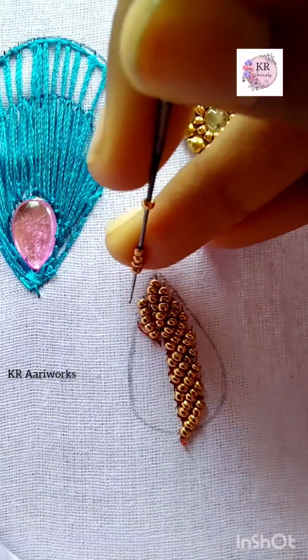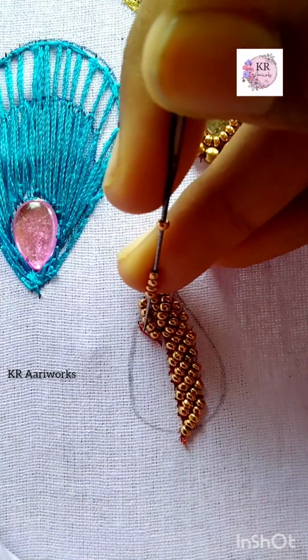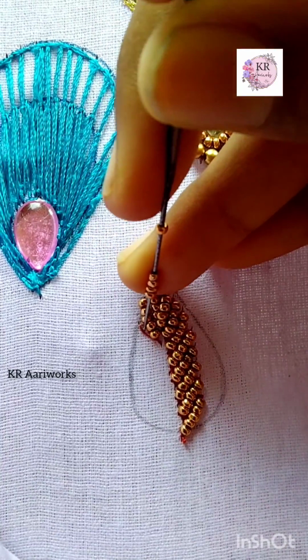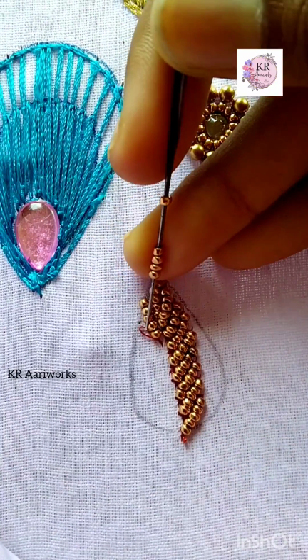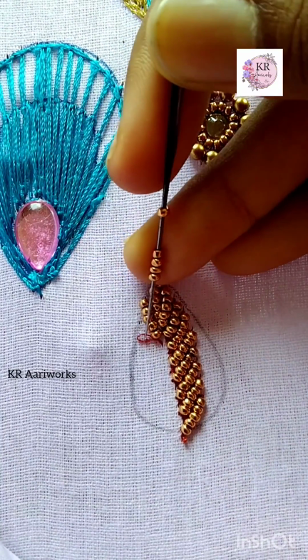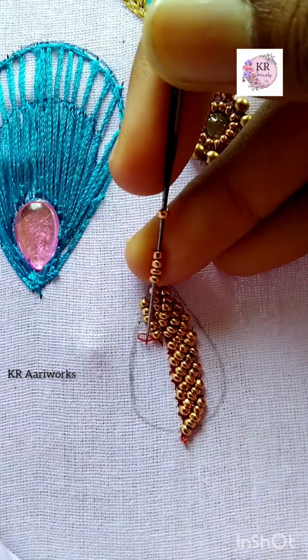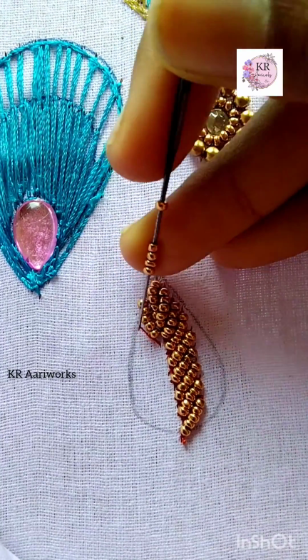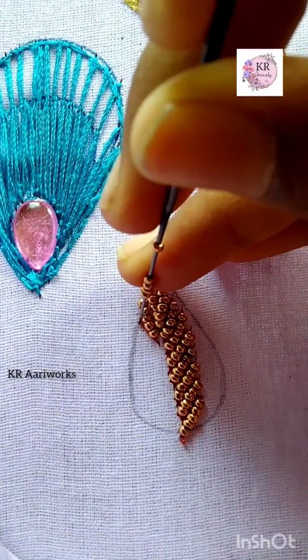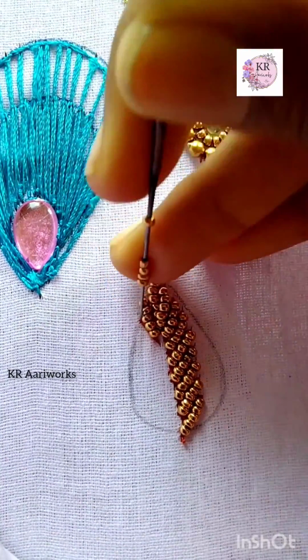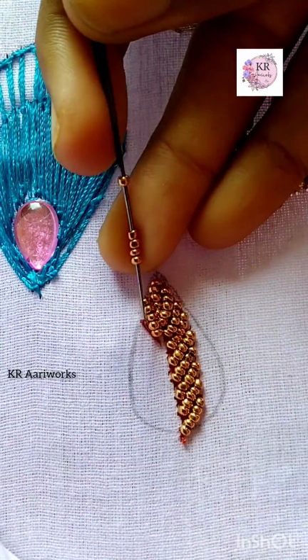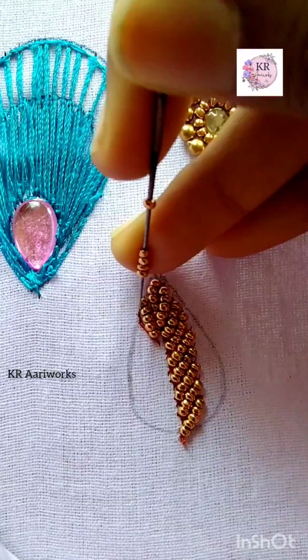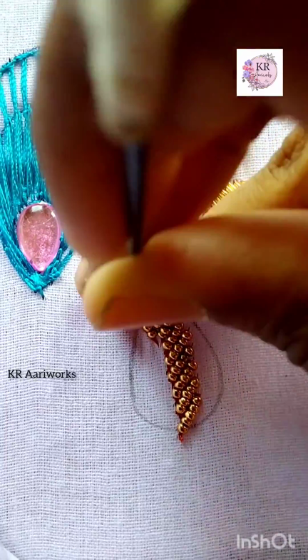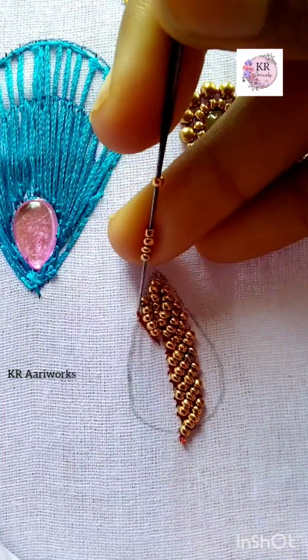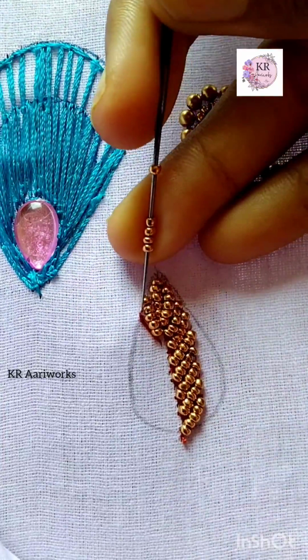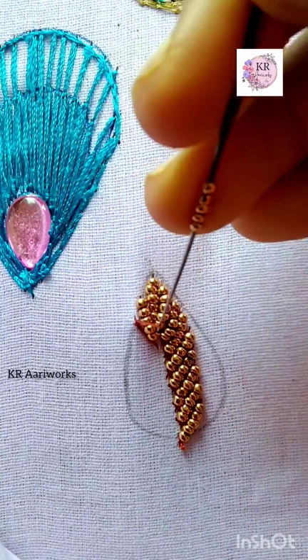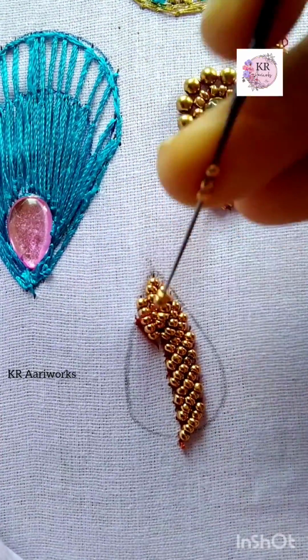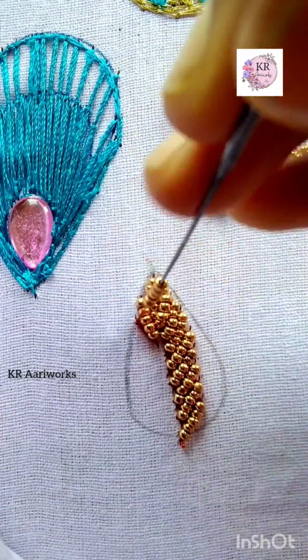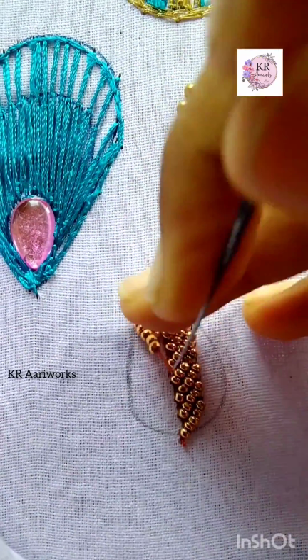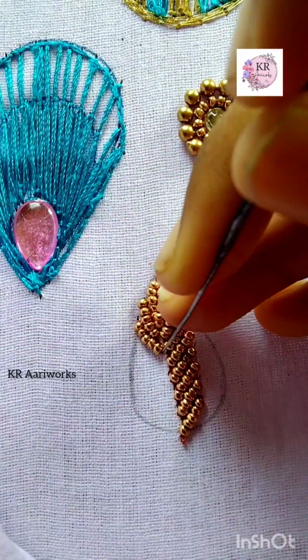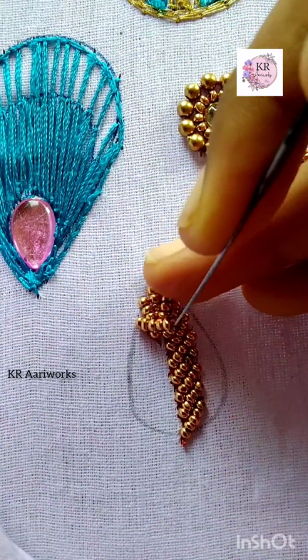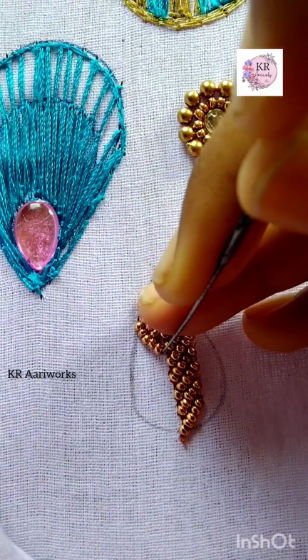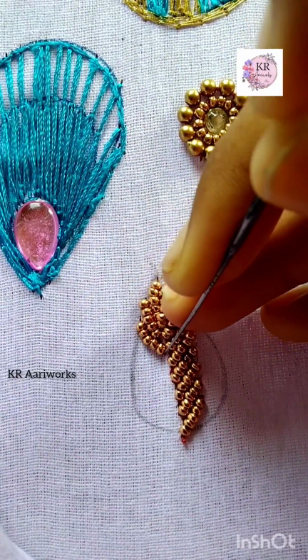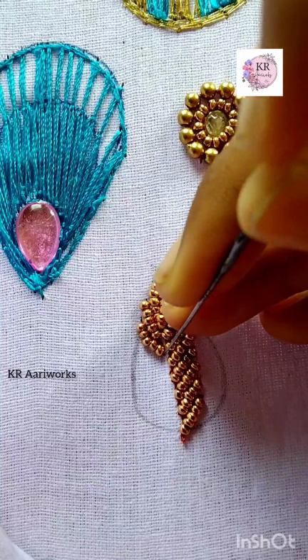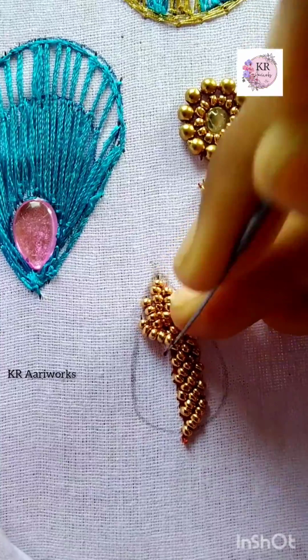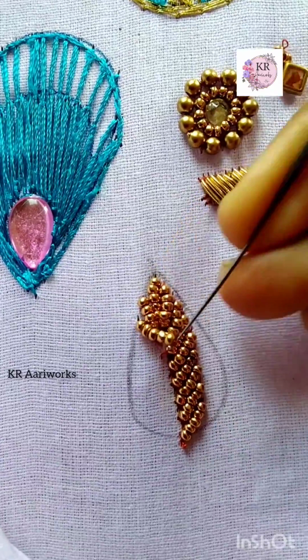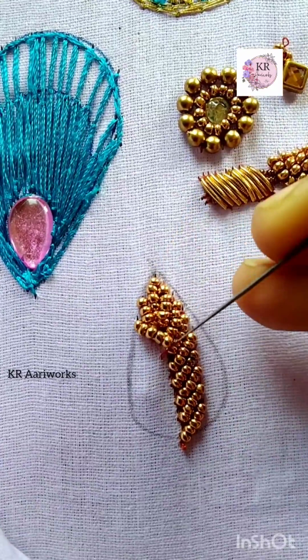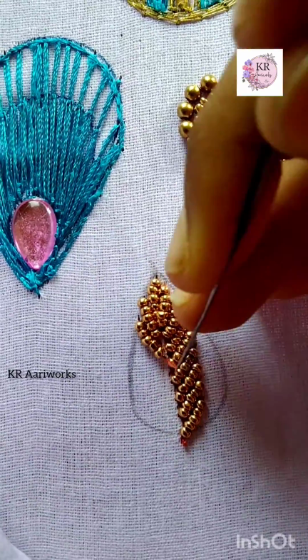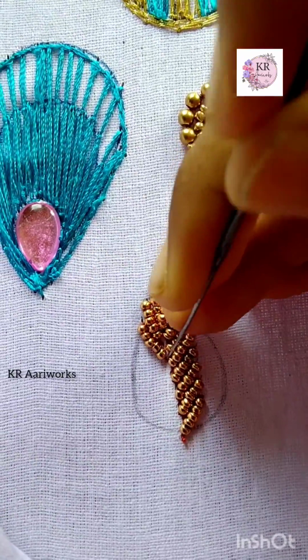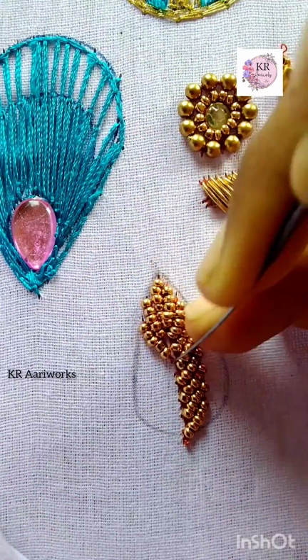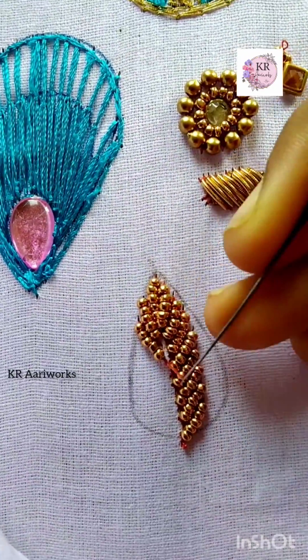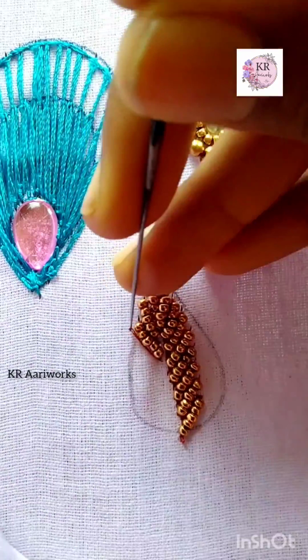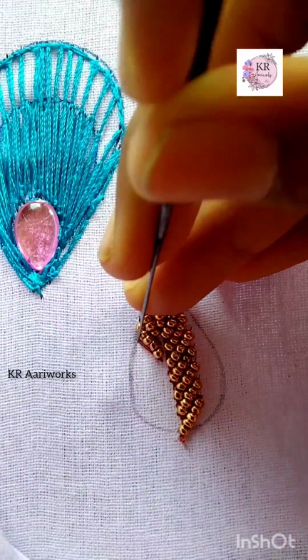We will start the next line. We will insert 5 beads in the center. Then you will start the next line. This is a very simple procedure.